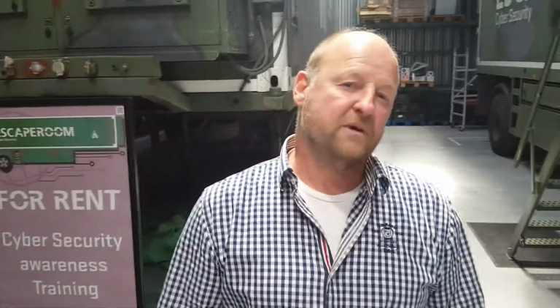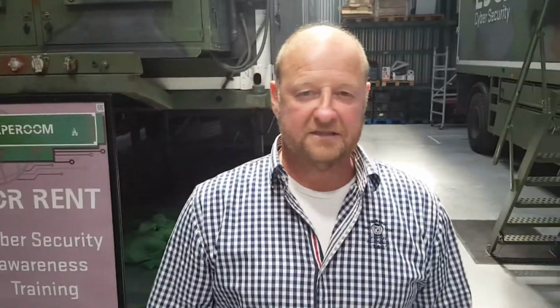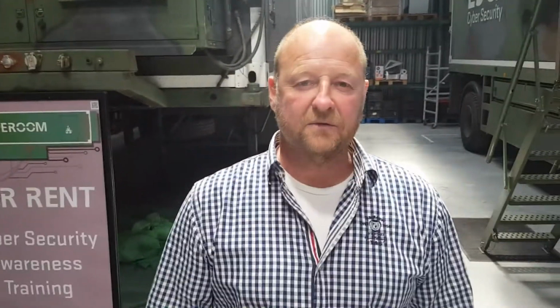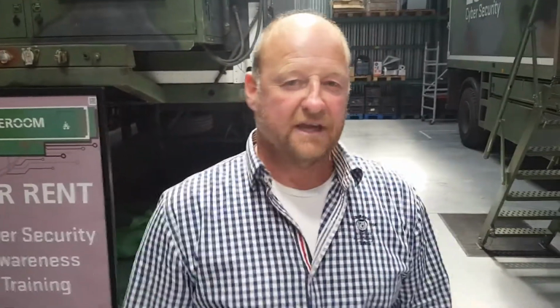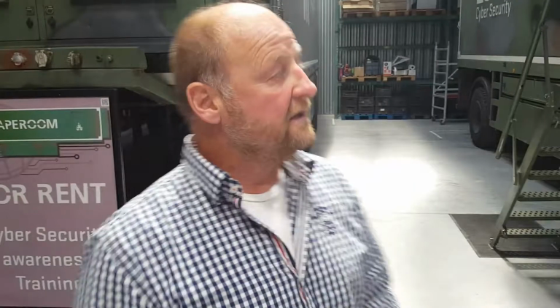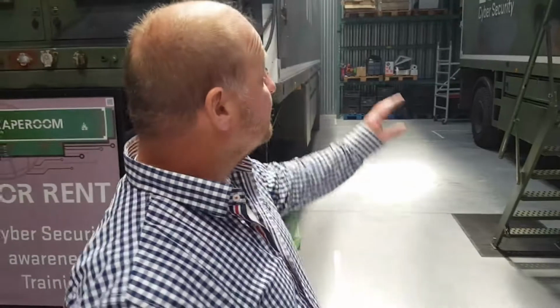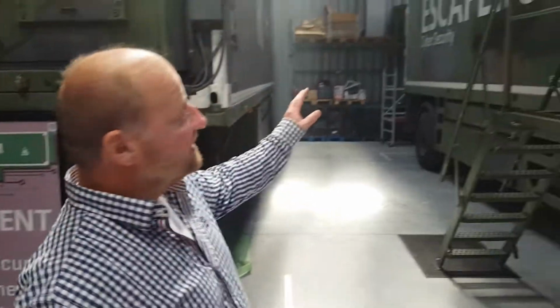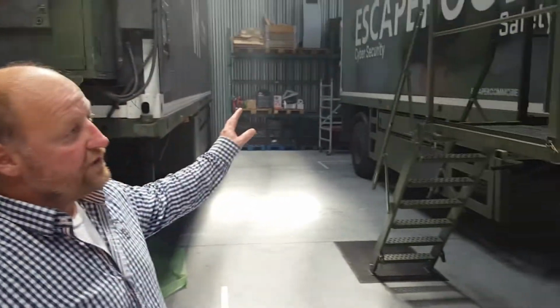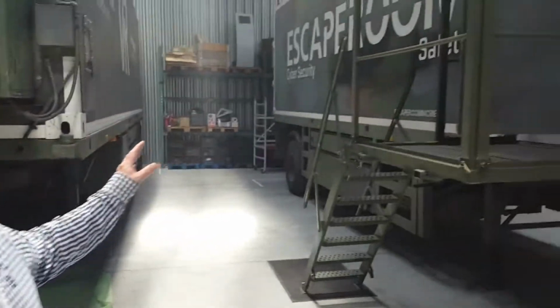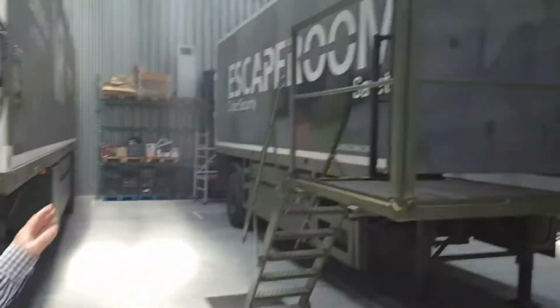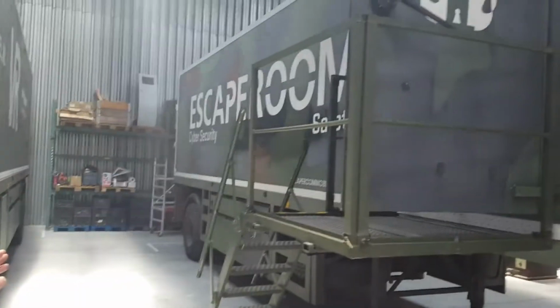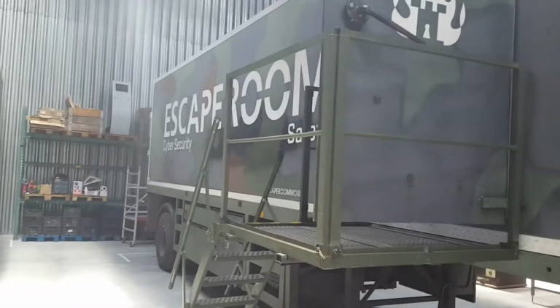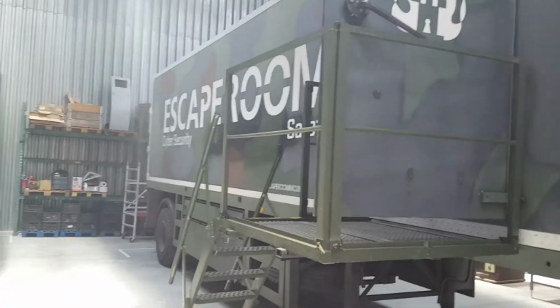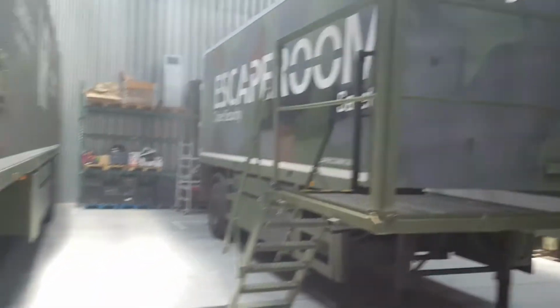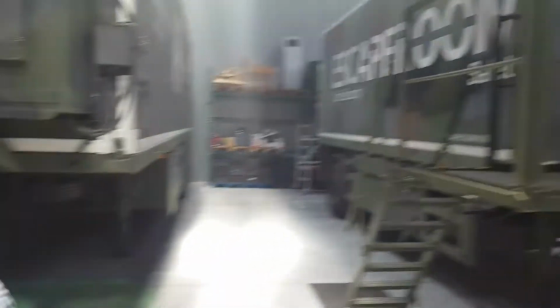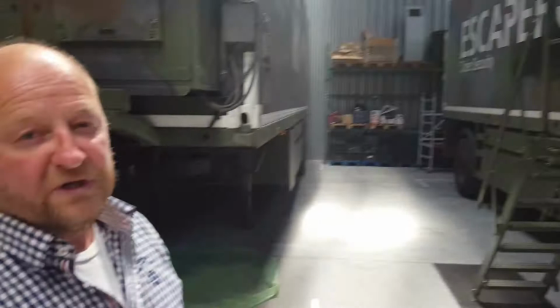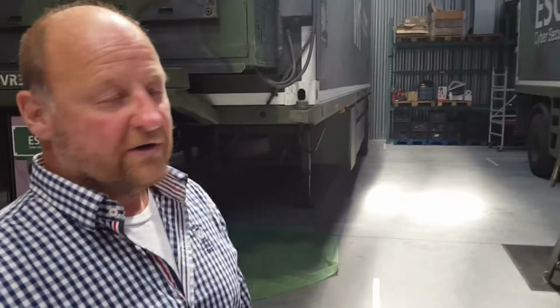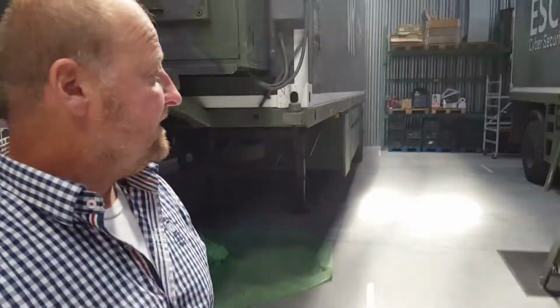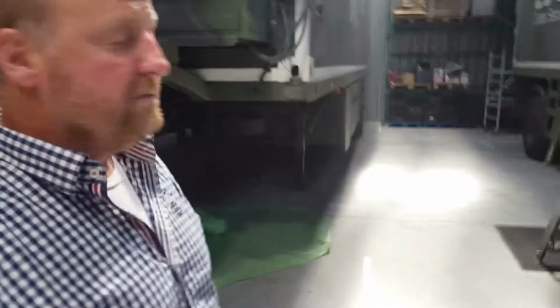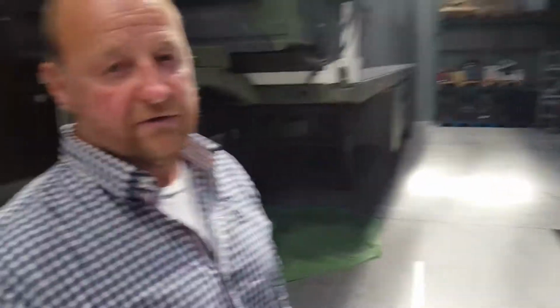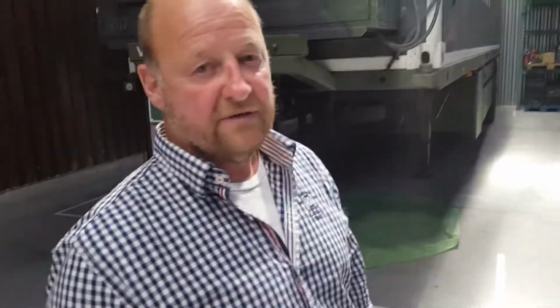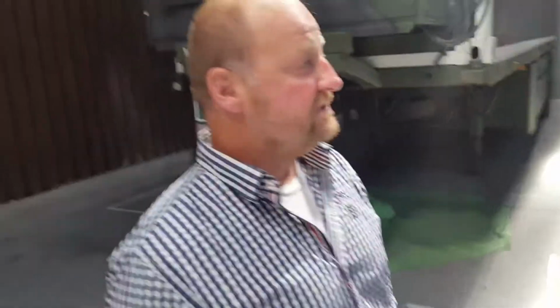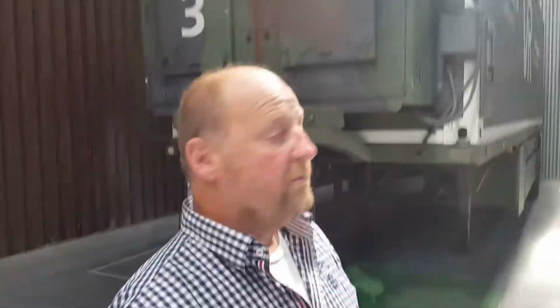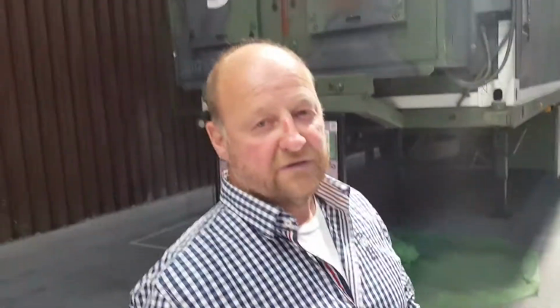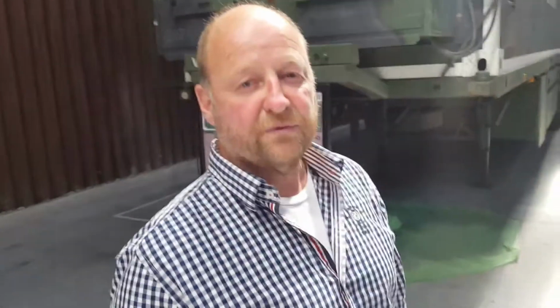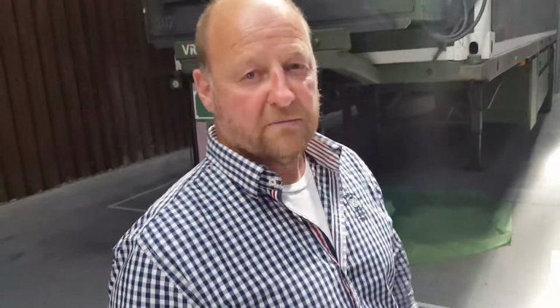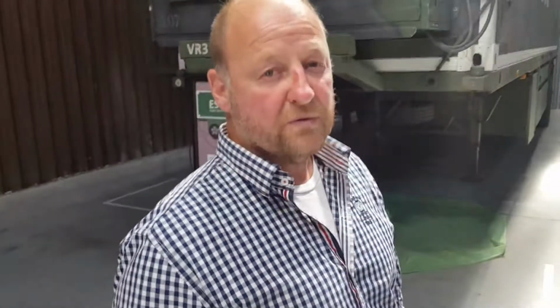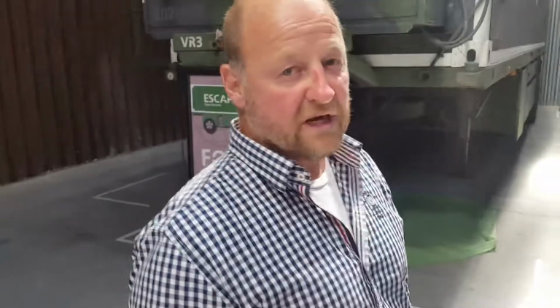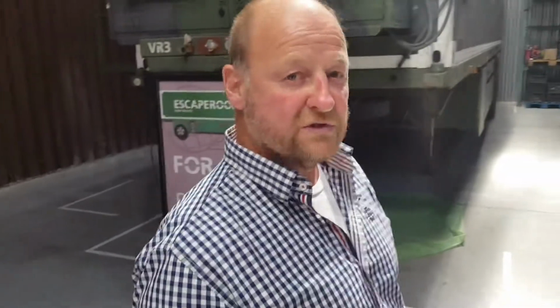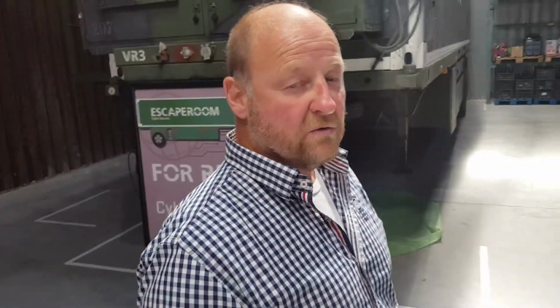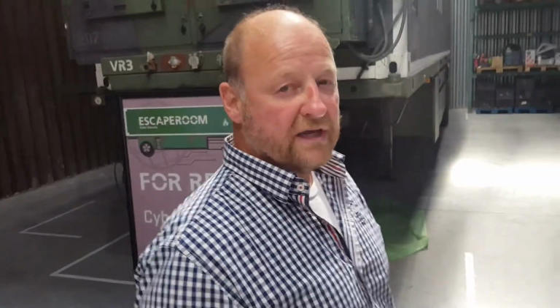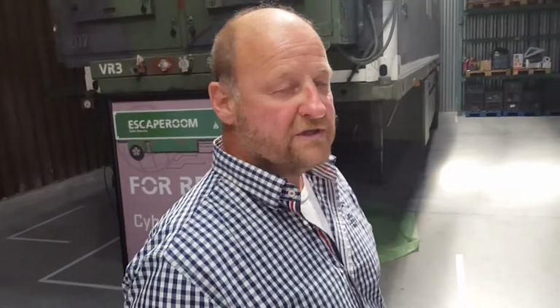Let's take a look inside. Here you see the truck. It's a former army truck of the Ministry of Defence. We transform them to escape rooms.